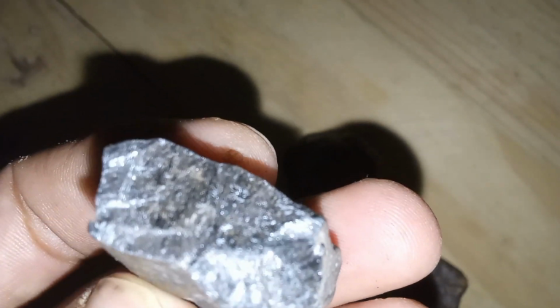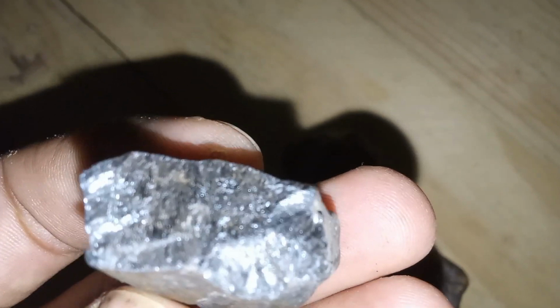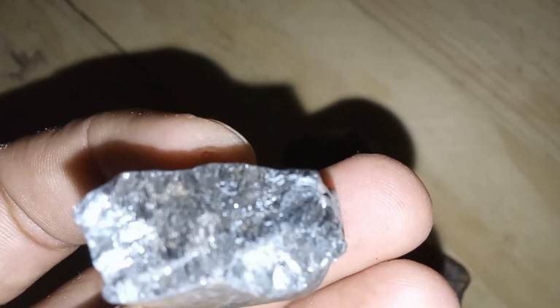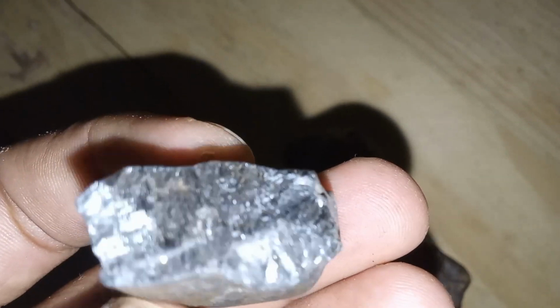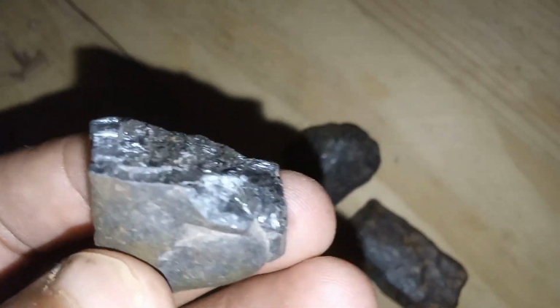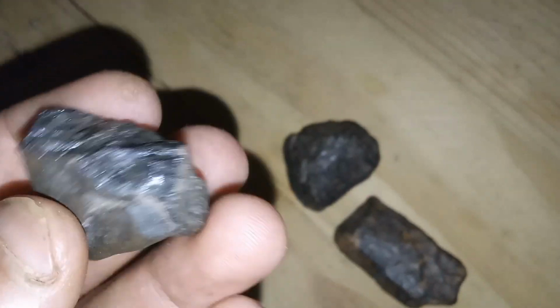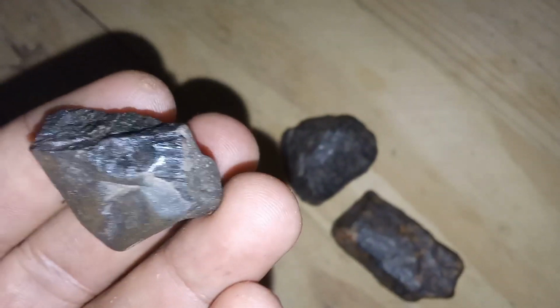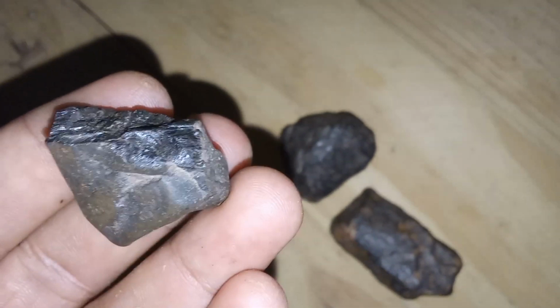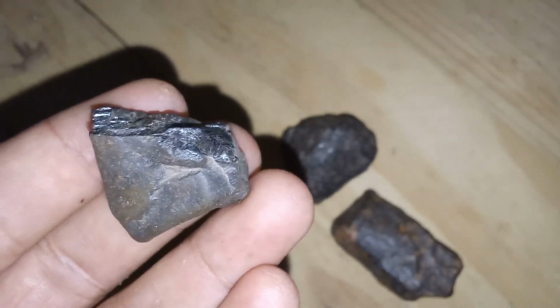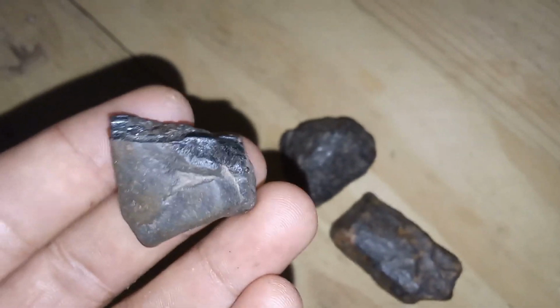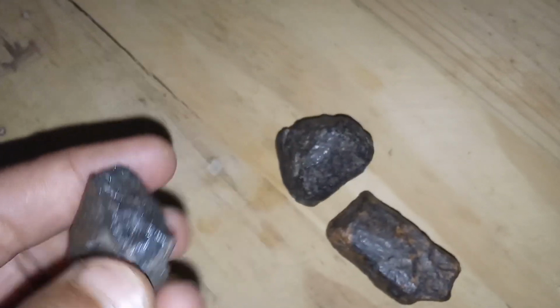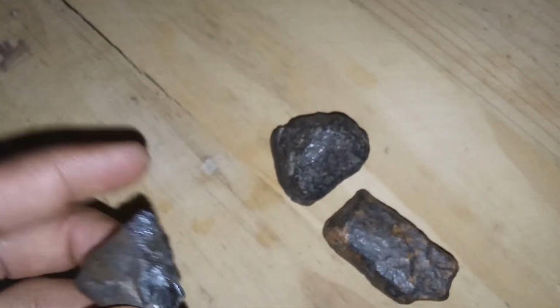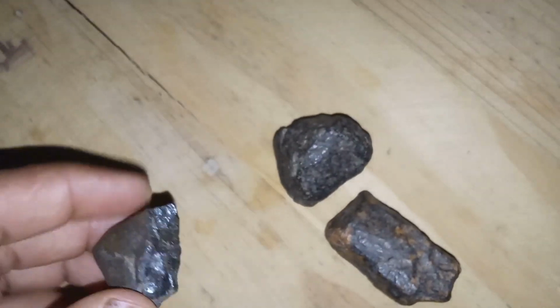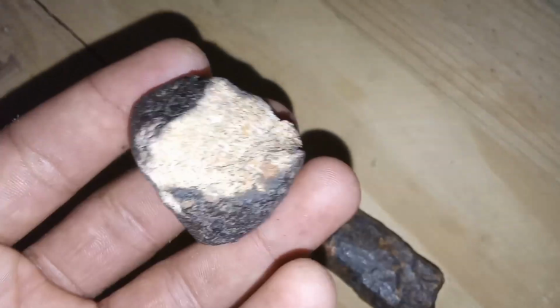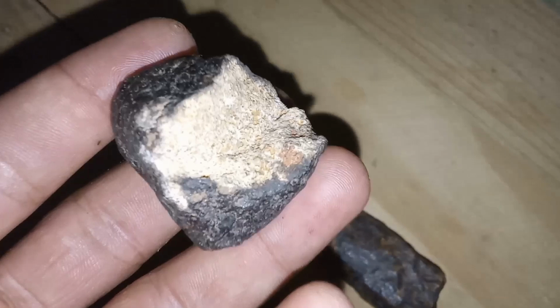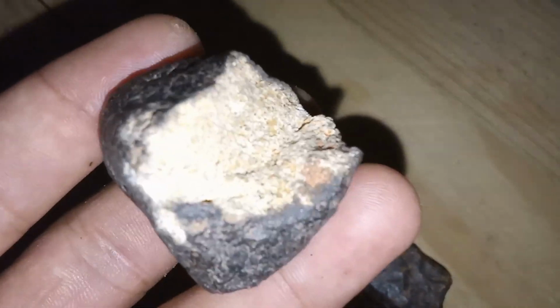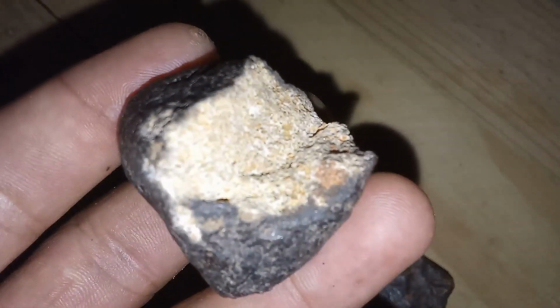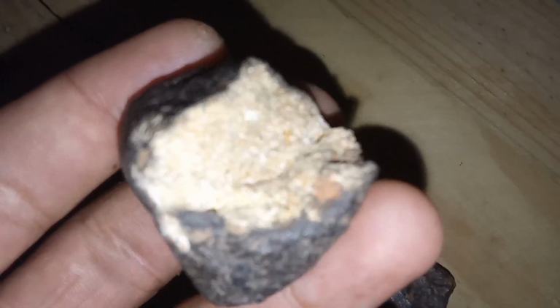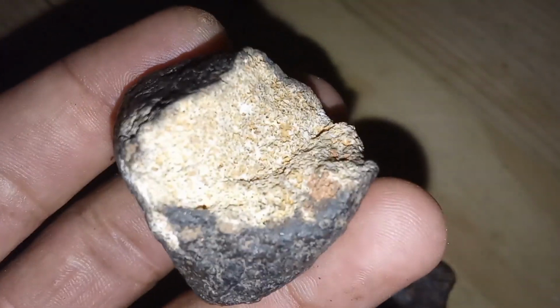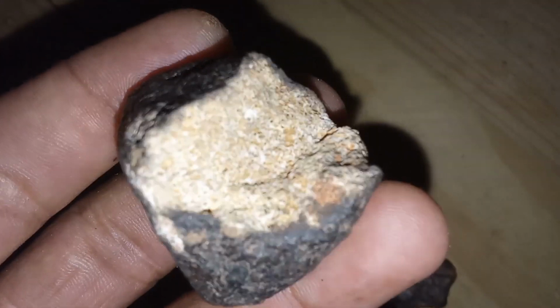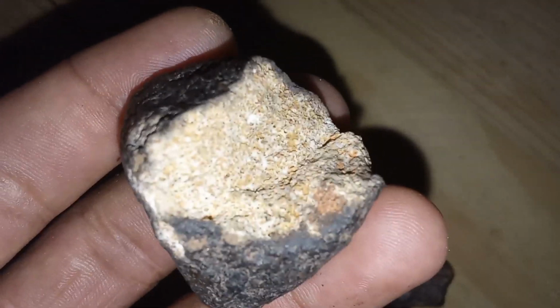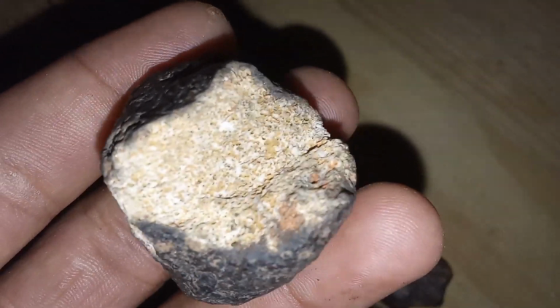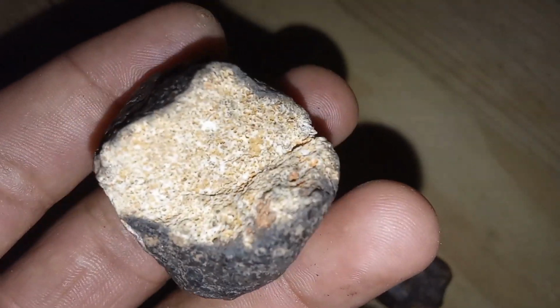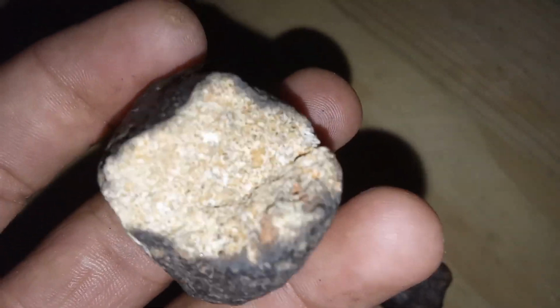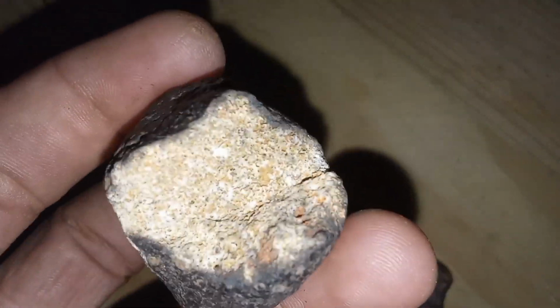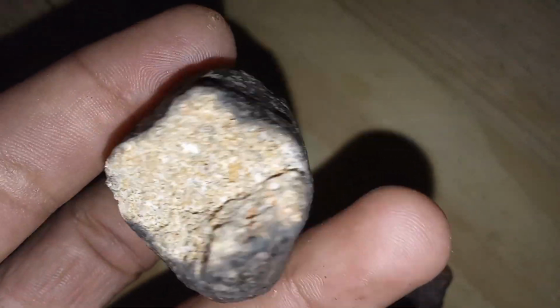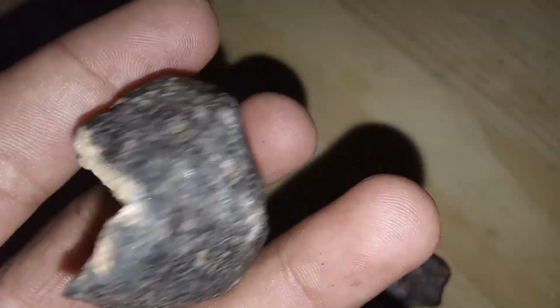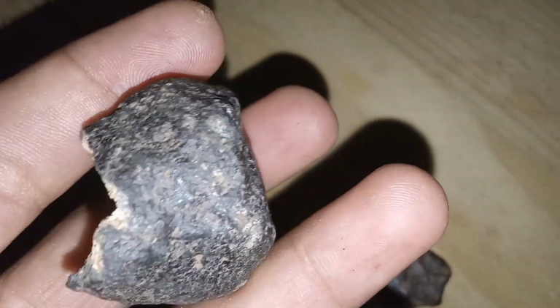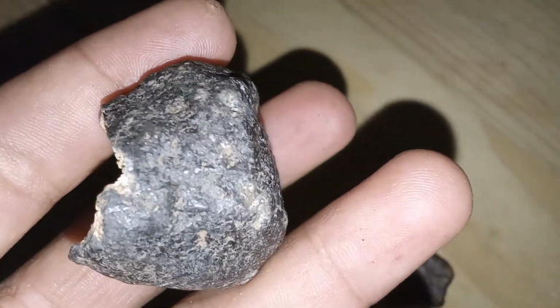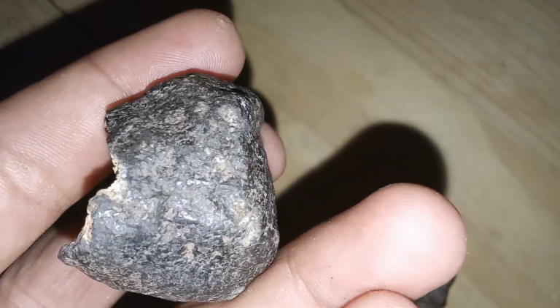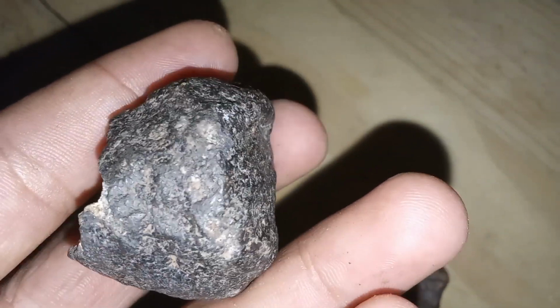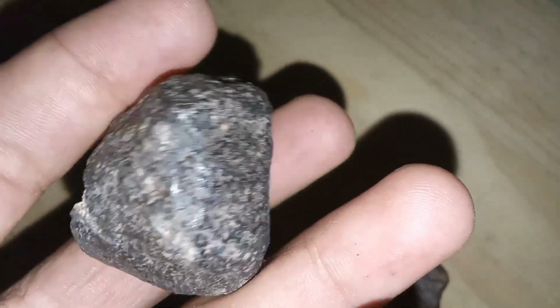4. Fusion crust. Check if the object has a thin, dark, and smooth outer layer. This is a fusion crust formed as the meteorite burned through the Earth's atmosphere.